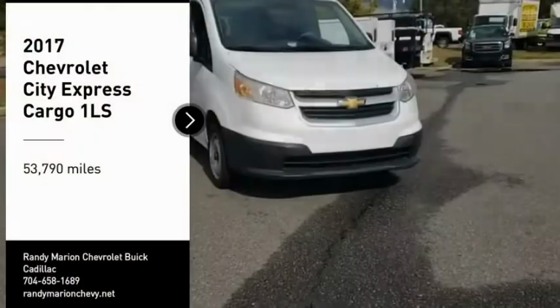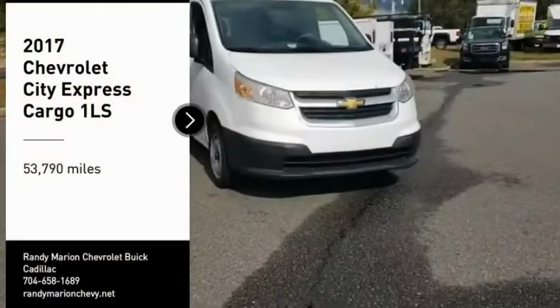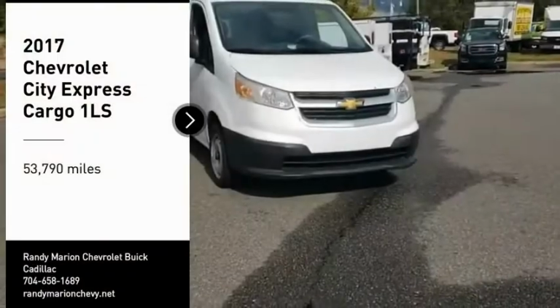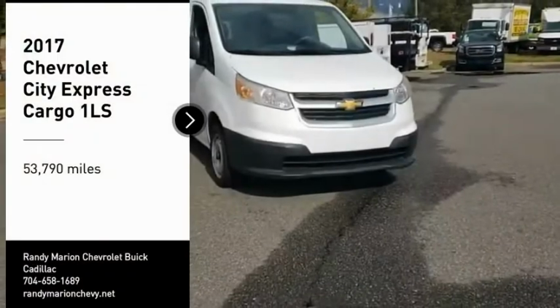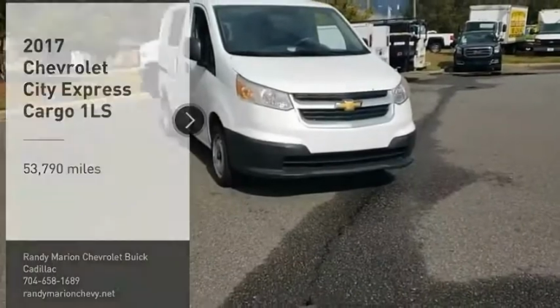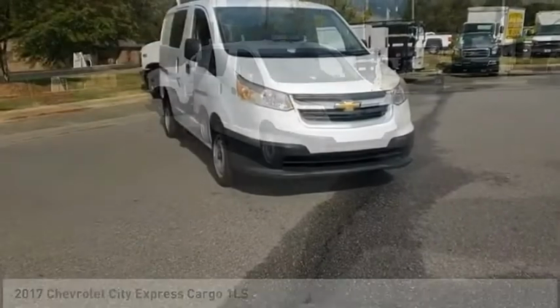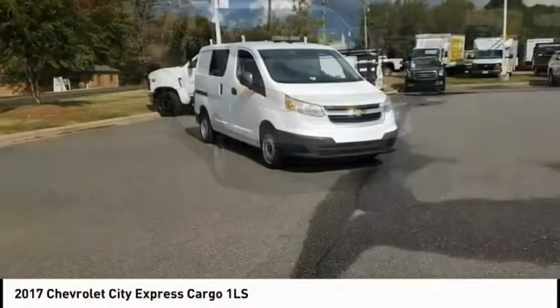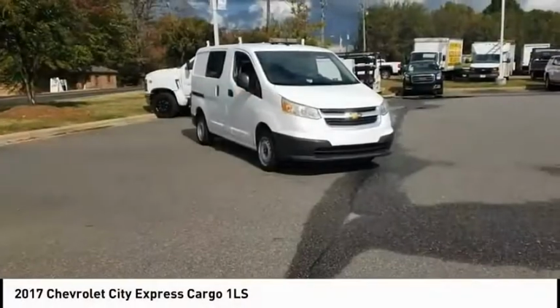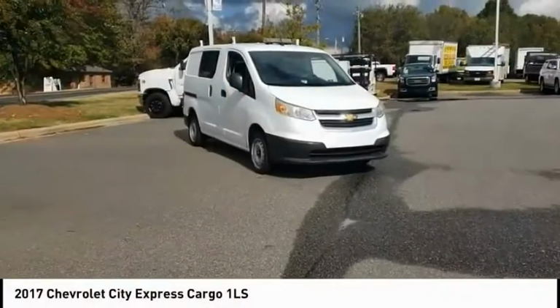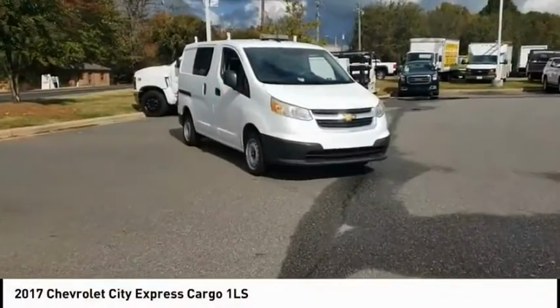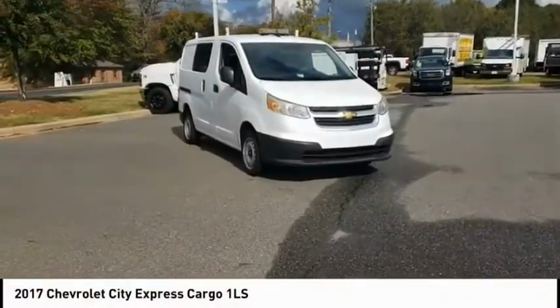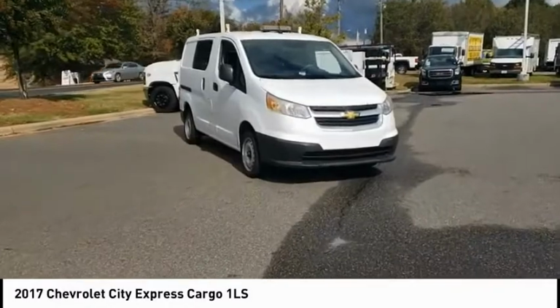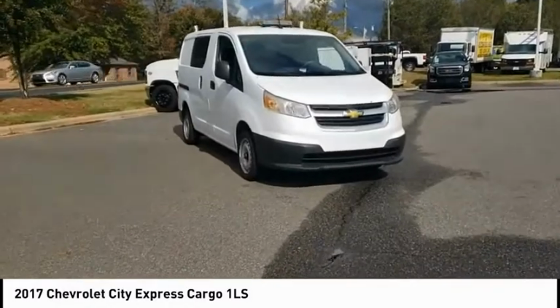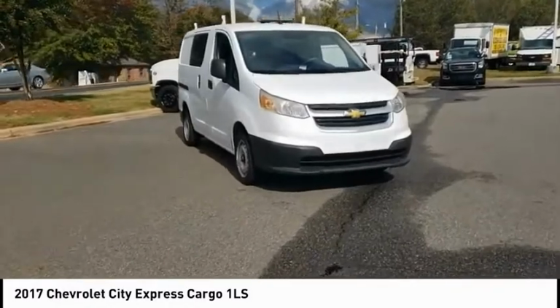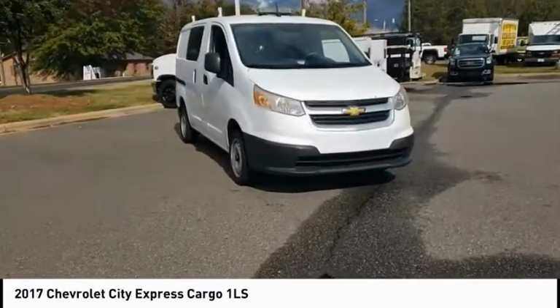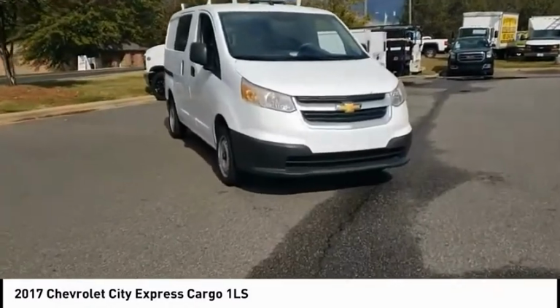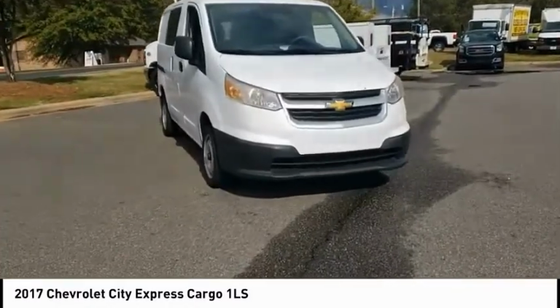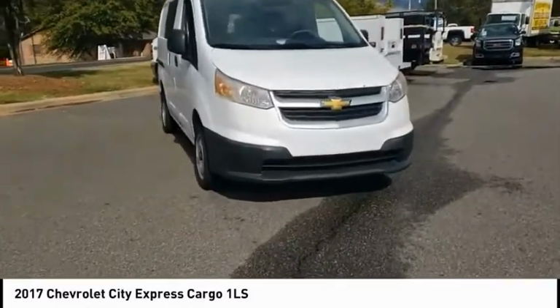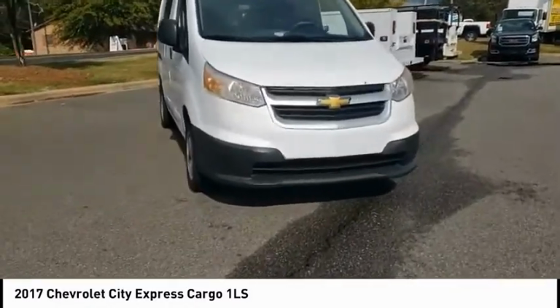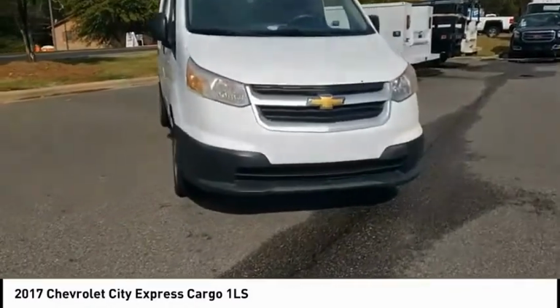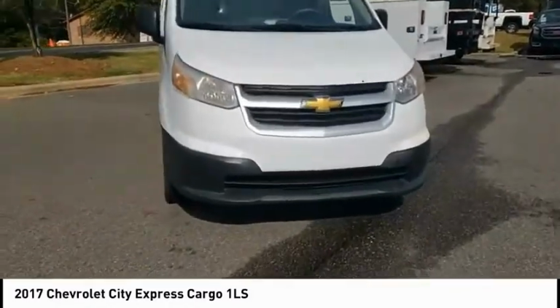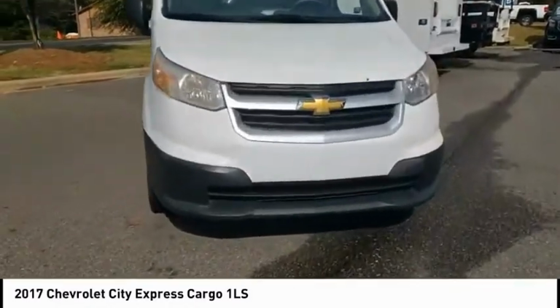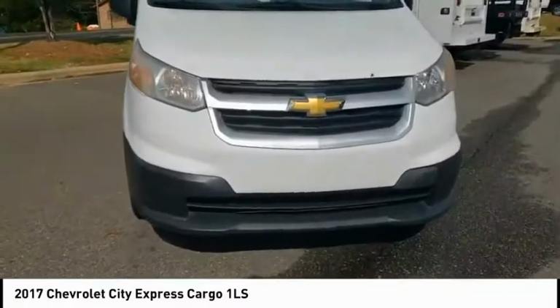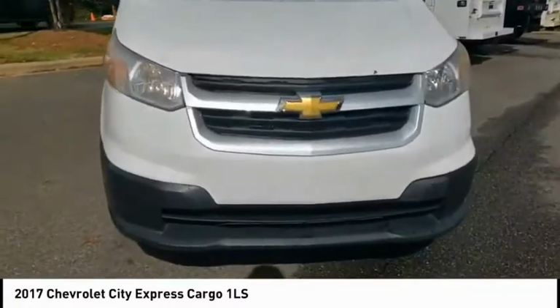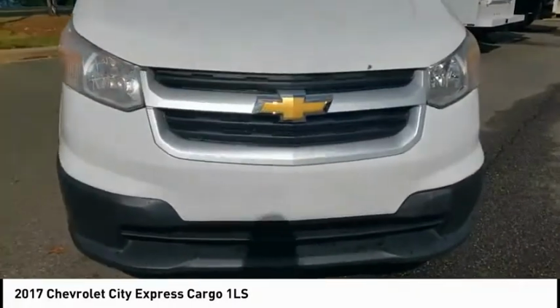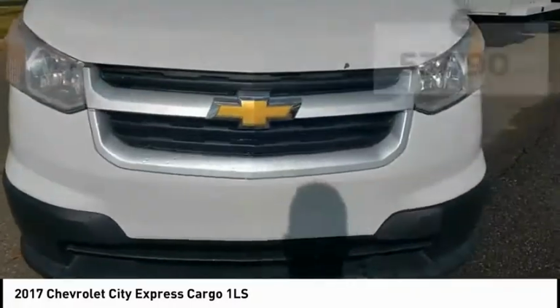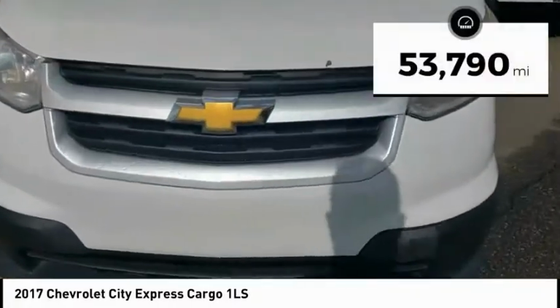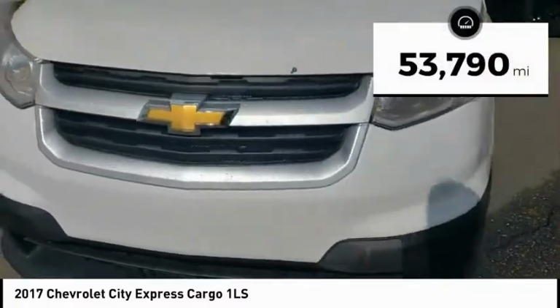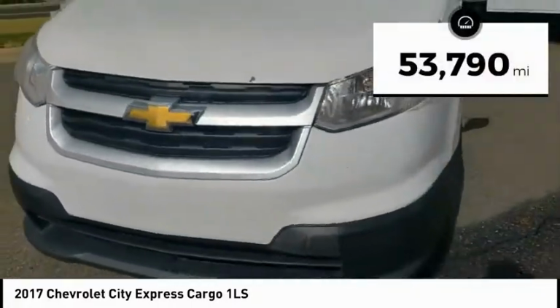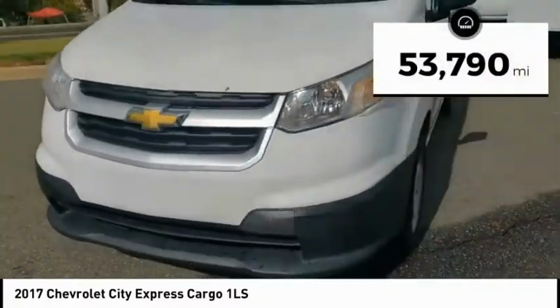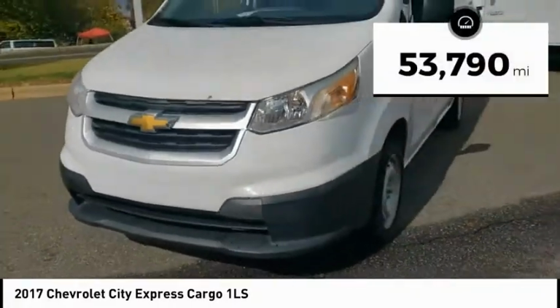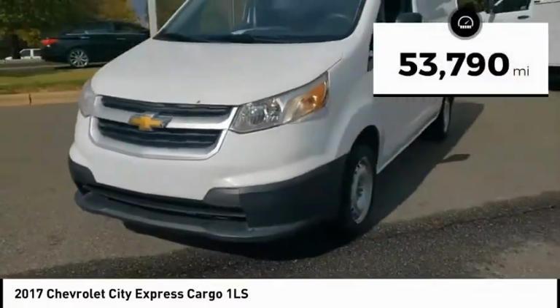Stop by and take a look at the 2017 Express Cargo. The Chevy Express Cargo Van is ready to handle all of your work tools, carpooling to work or running the kids to soccer. This vehicle has less than 55,000 miles.